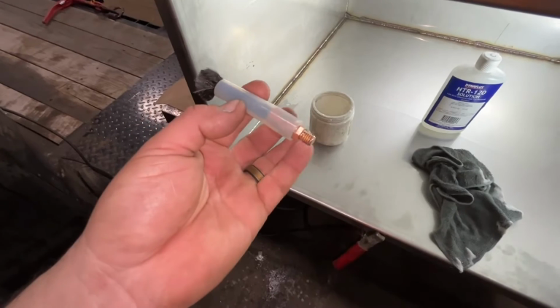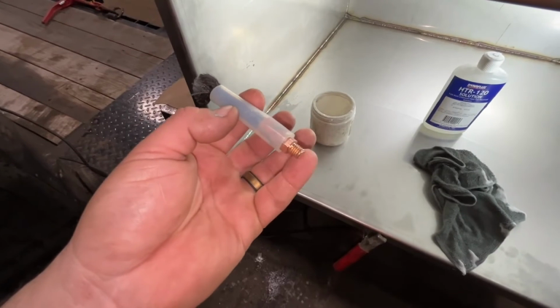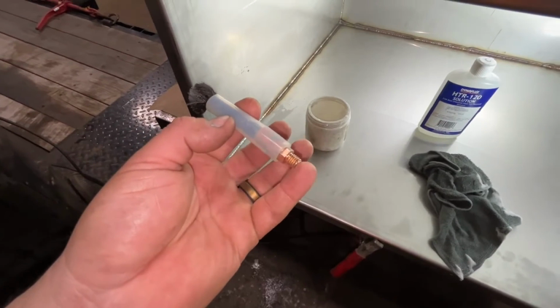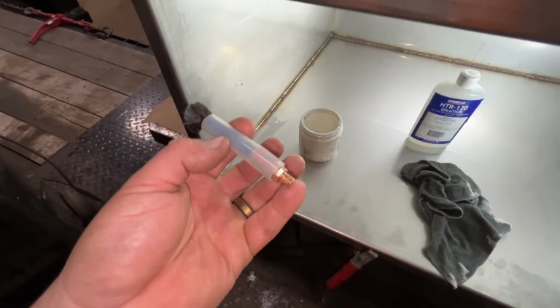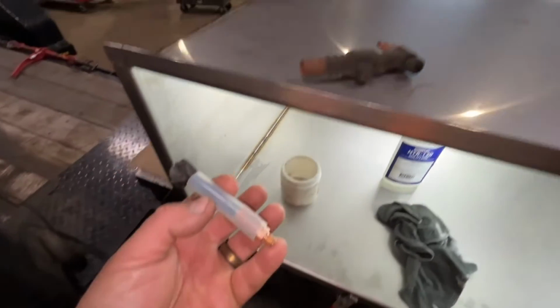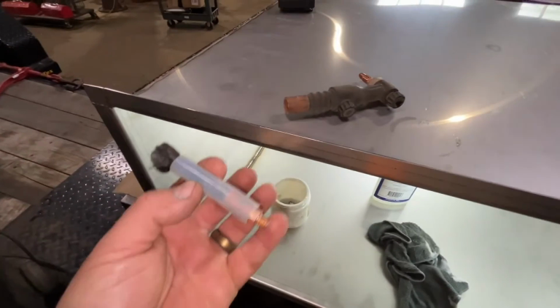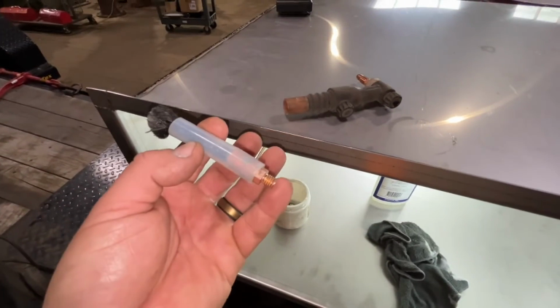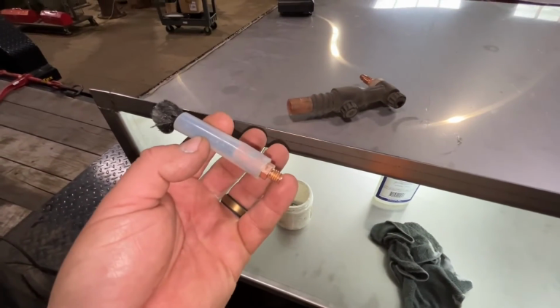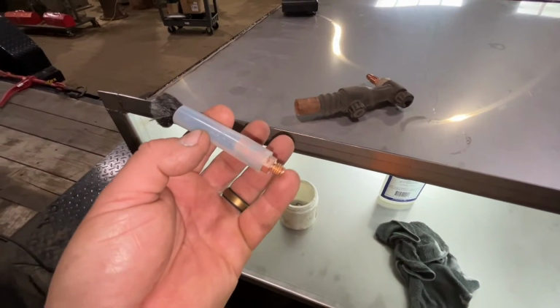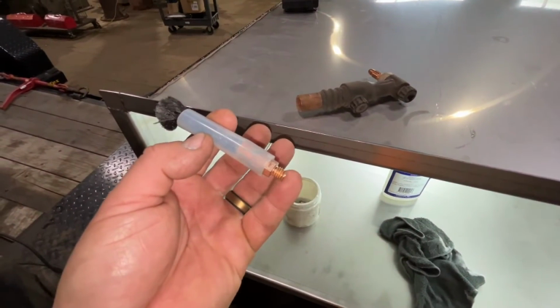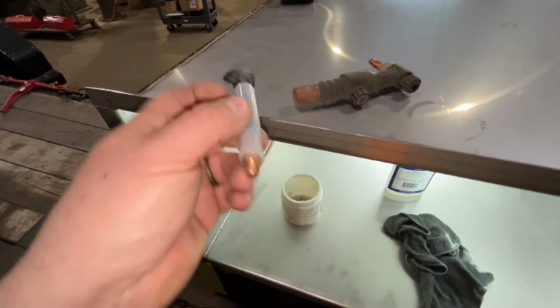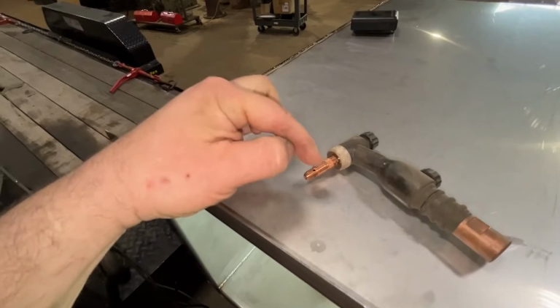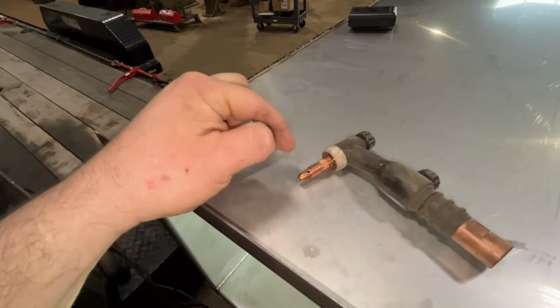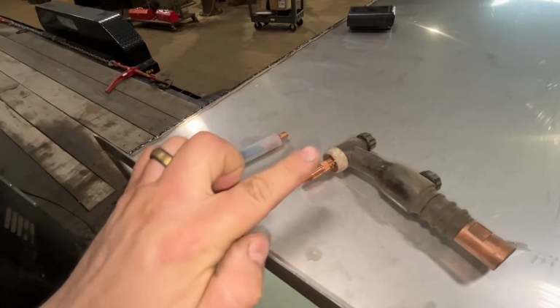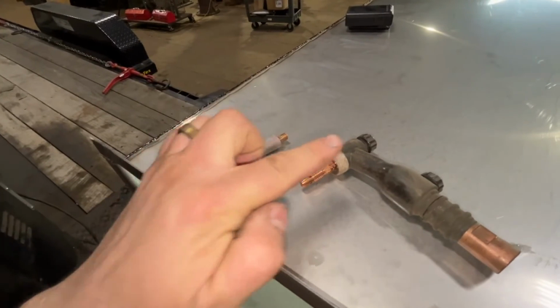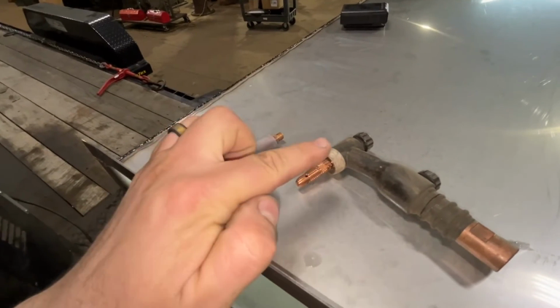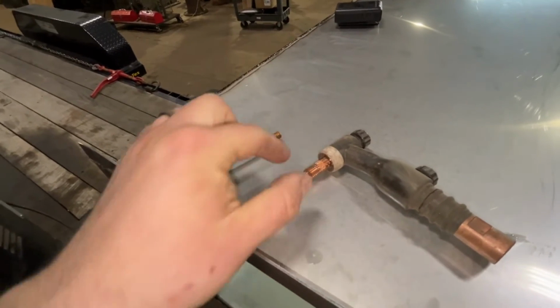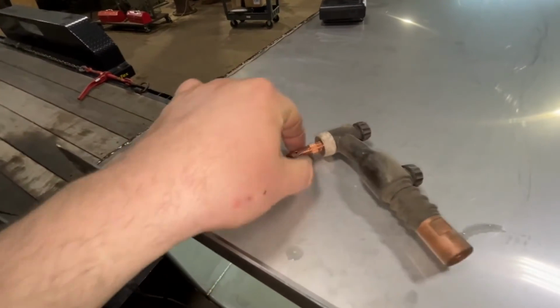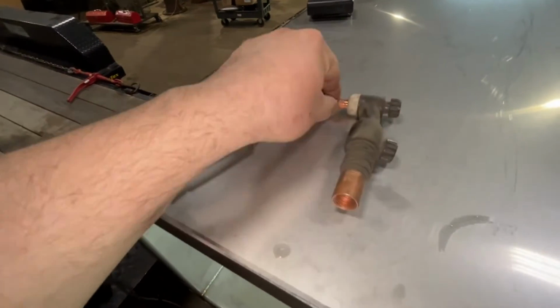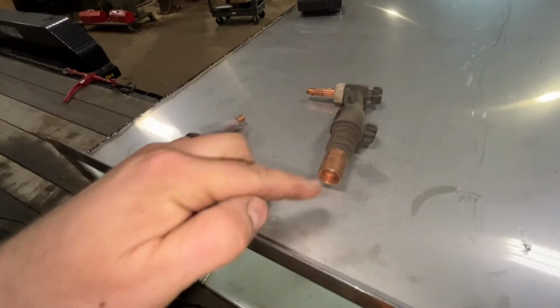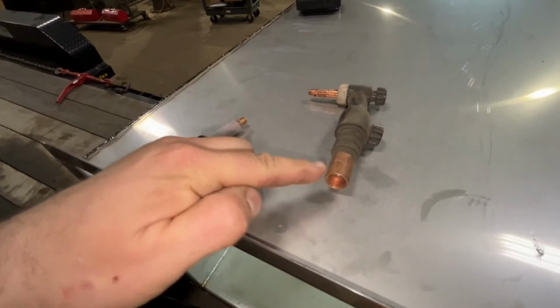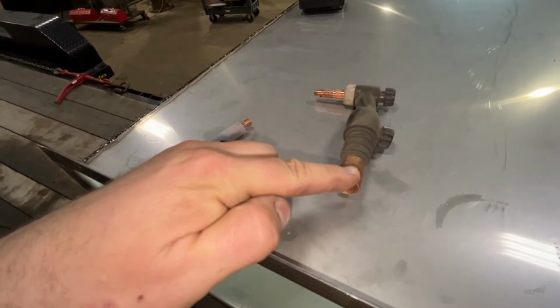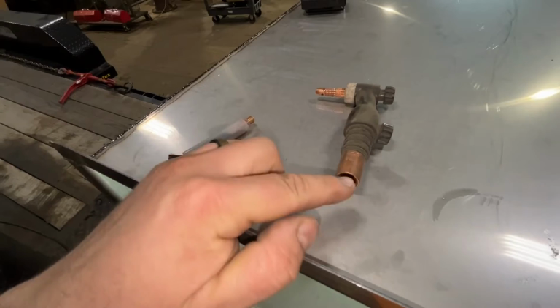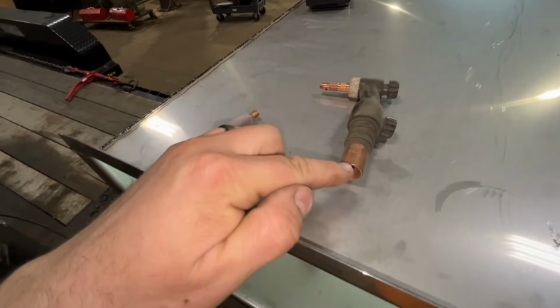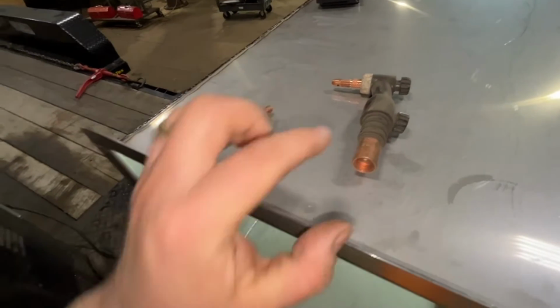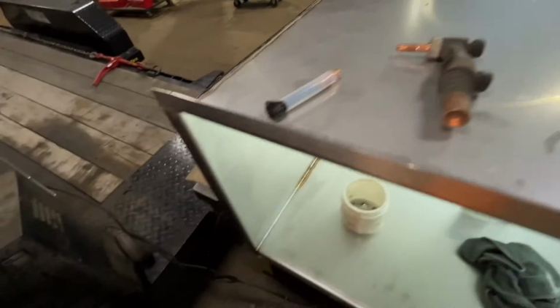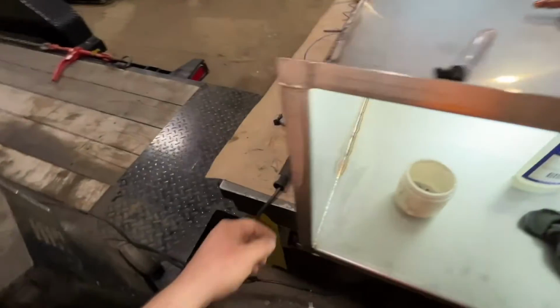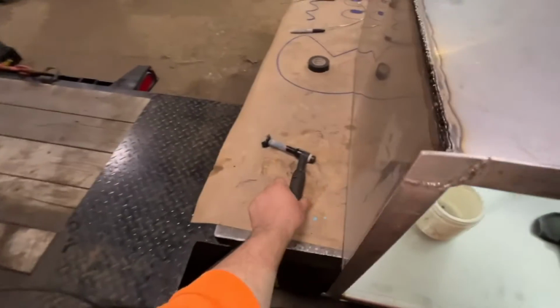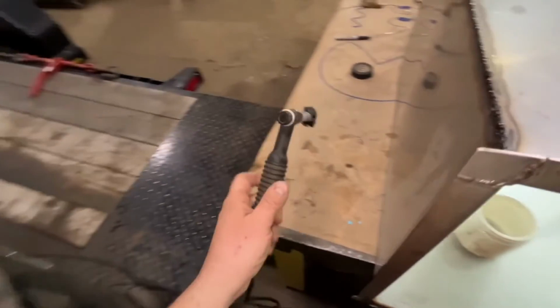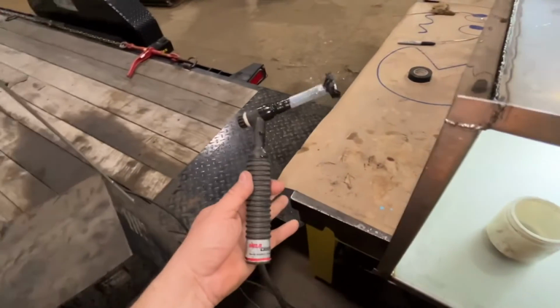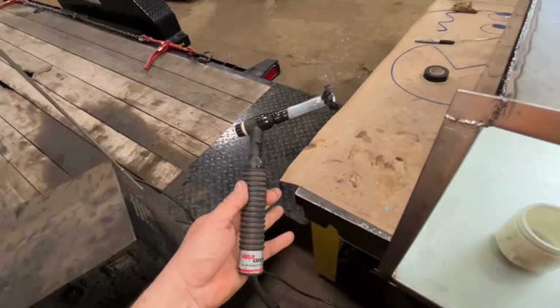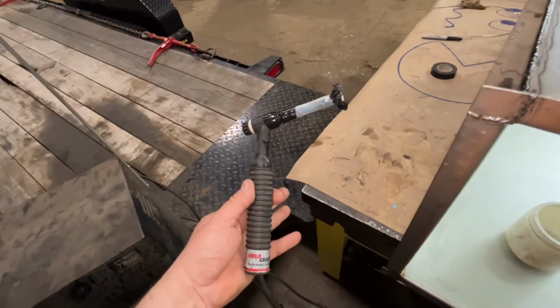I modified my TIG torch to accept an actual 8 millimeter brush — cut the nozzle off, drilled and tapped it, put my cable in through the handle. Now you have this Frankenstein thing here.